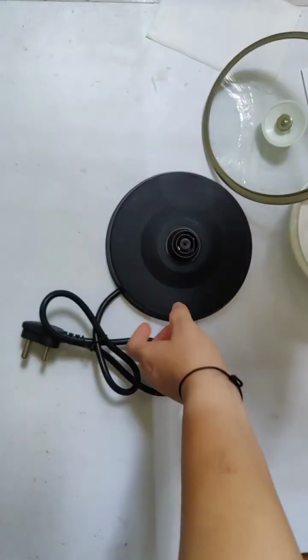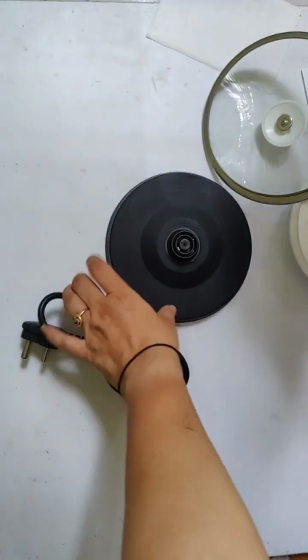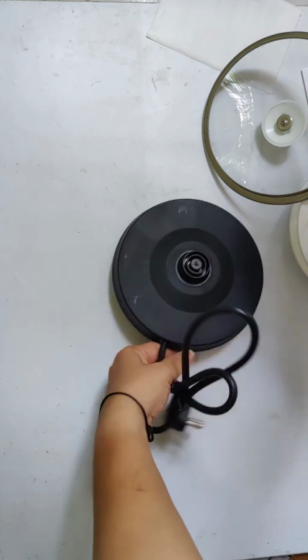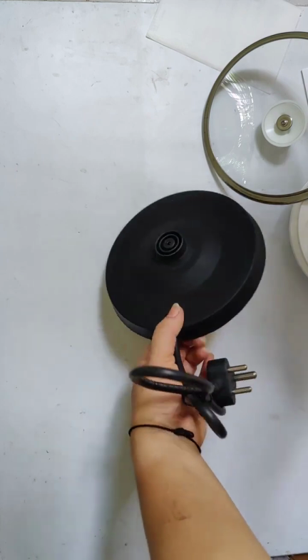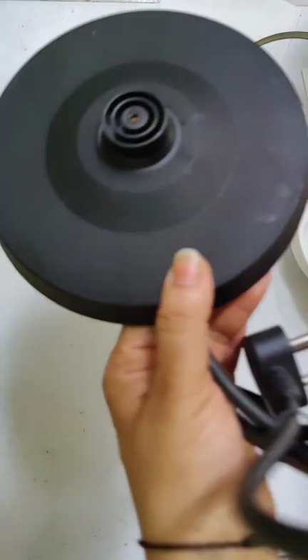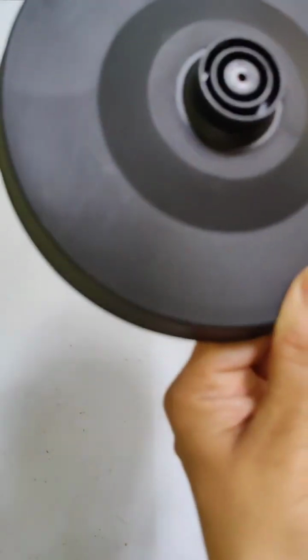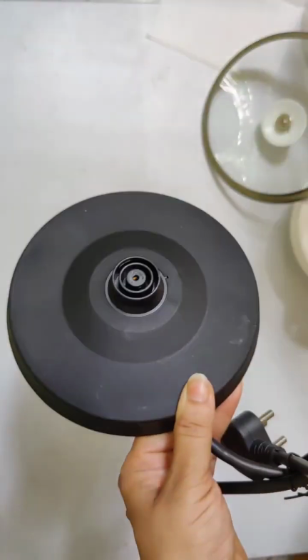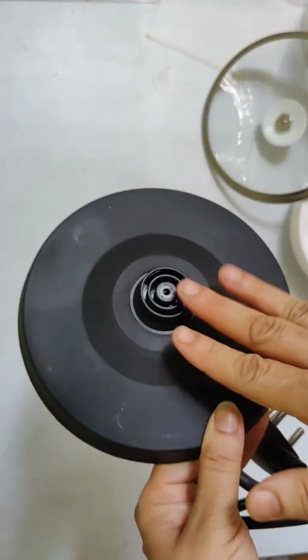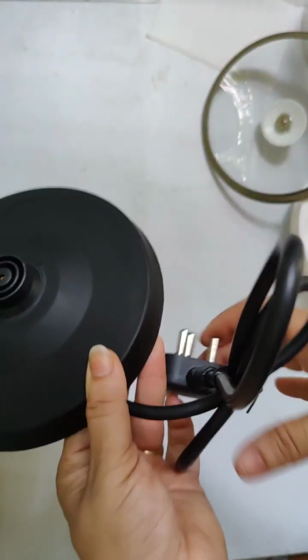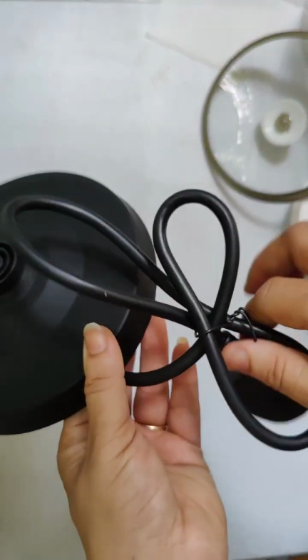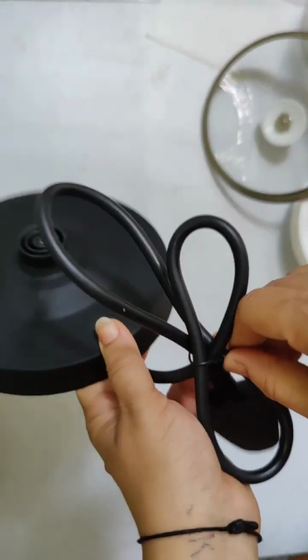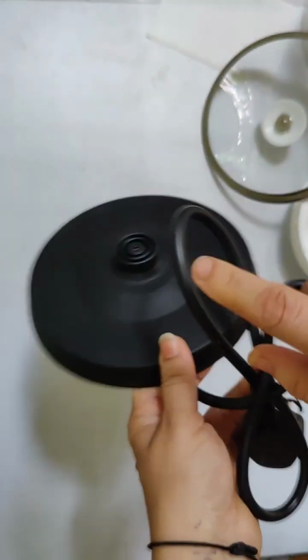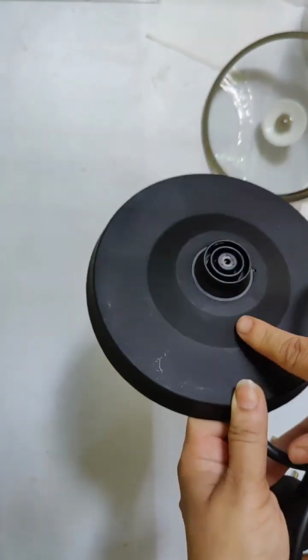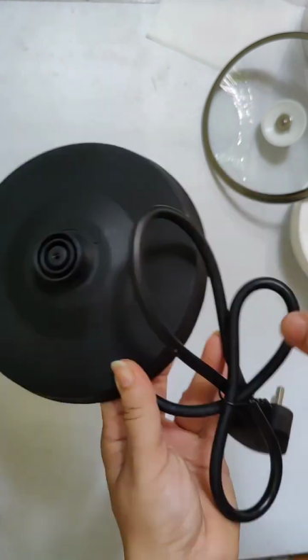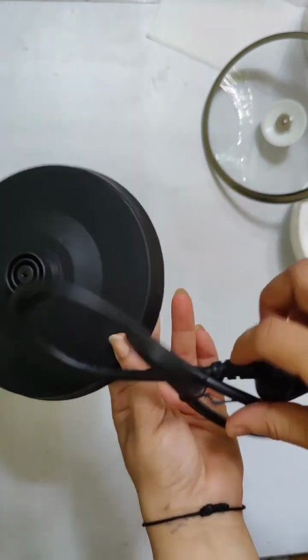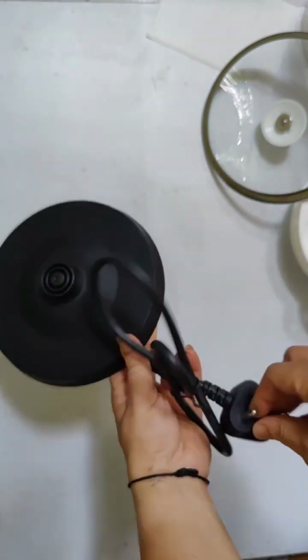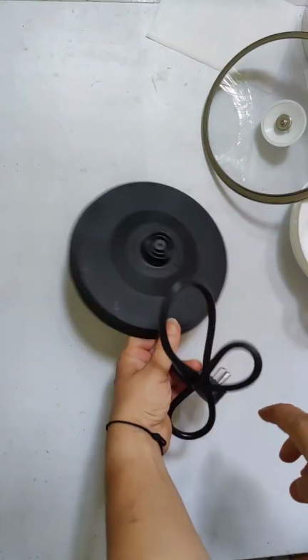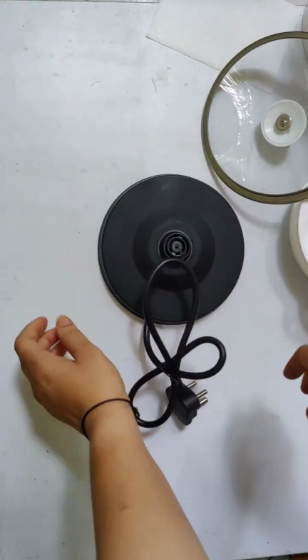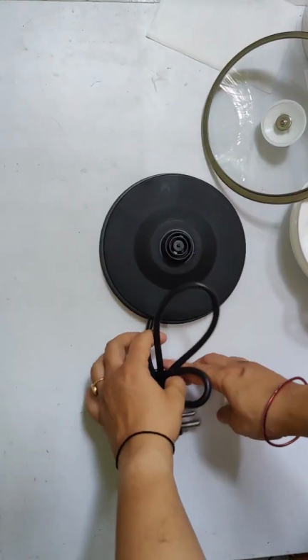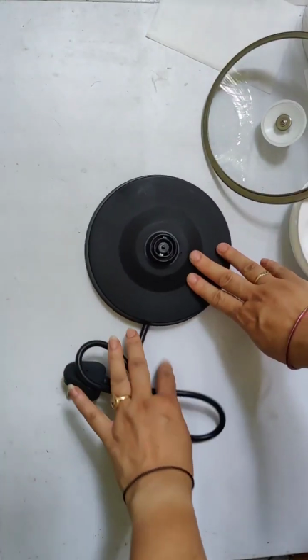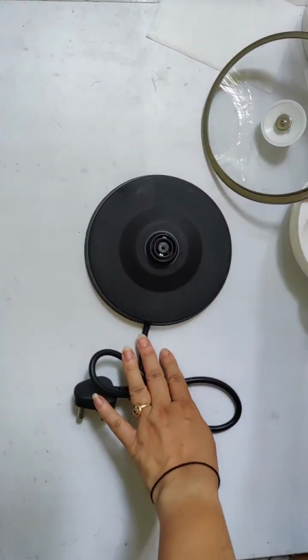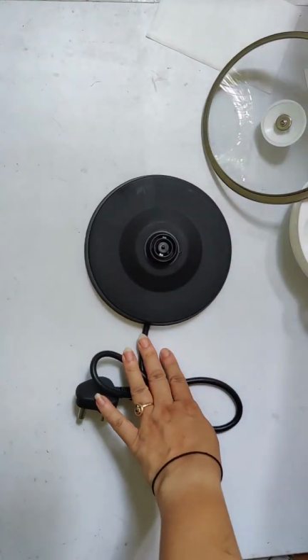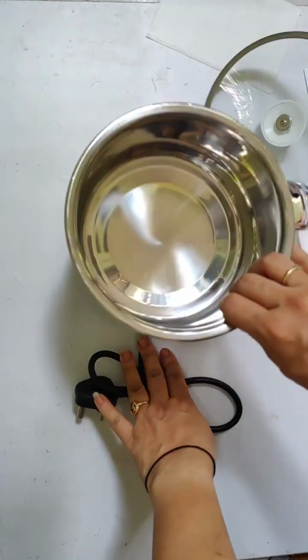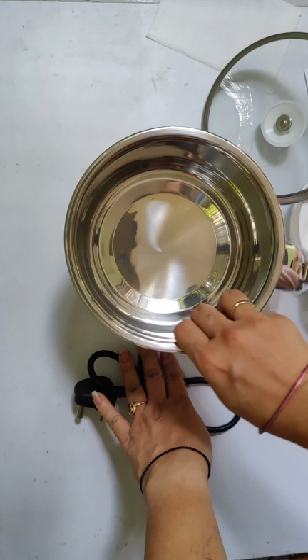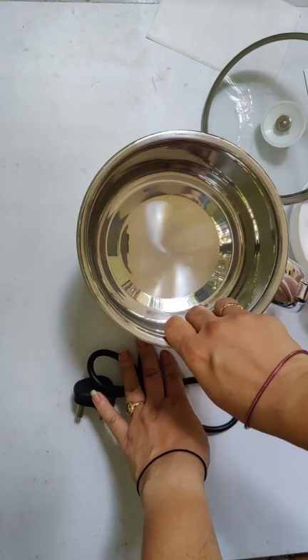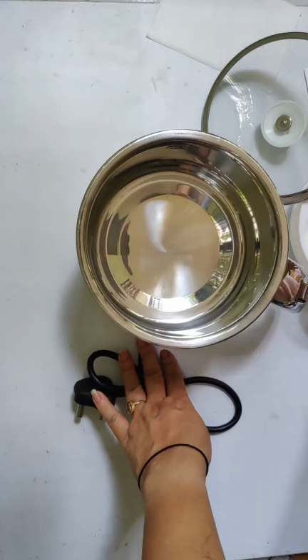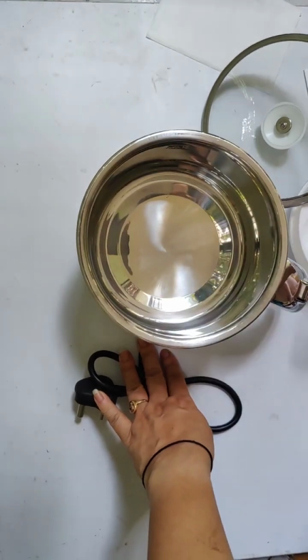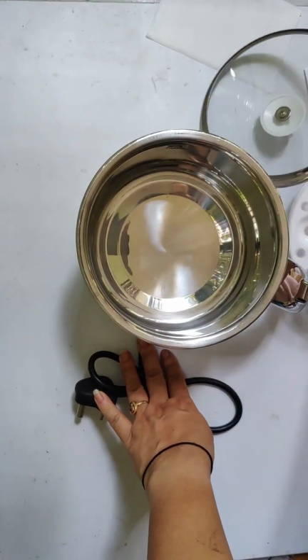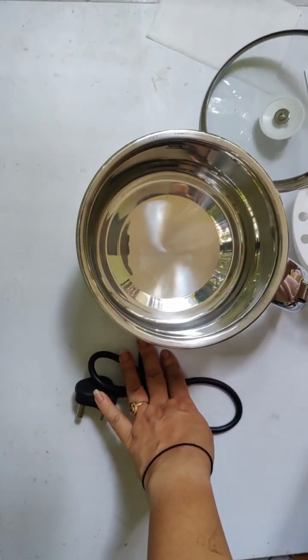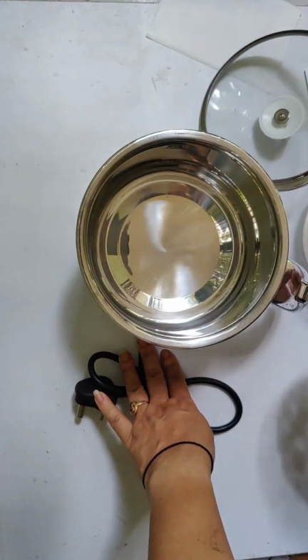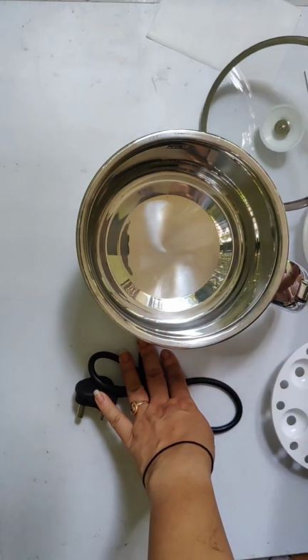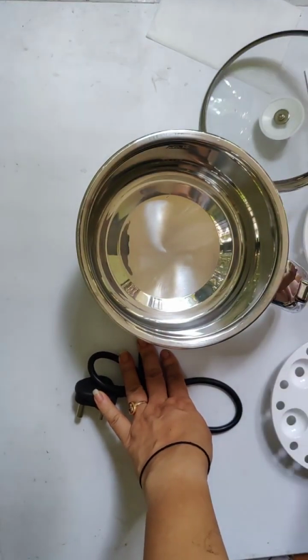Okay, this is our power base, which is very important. You open the wire, and whatever you want to make, just keep it in the kettle and place the kettle on the power base, then plug it in.